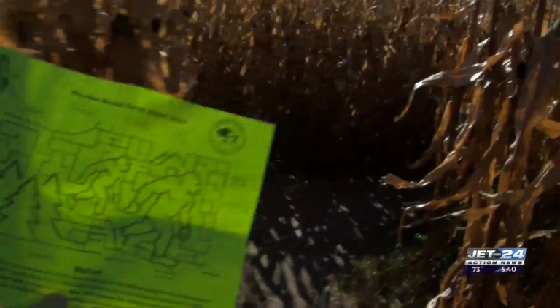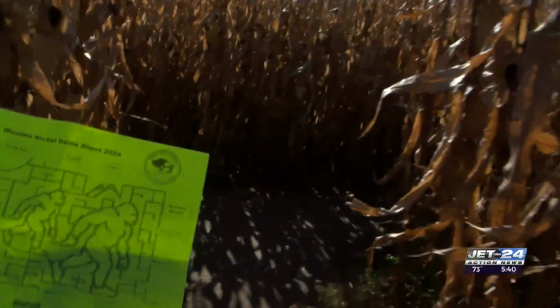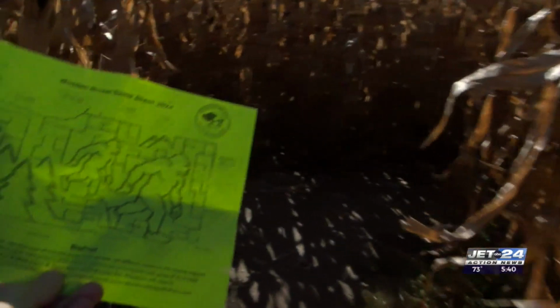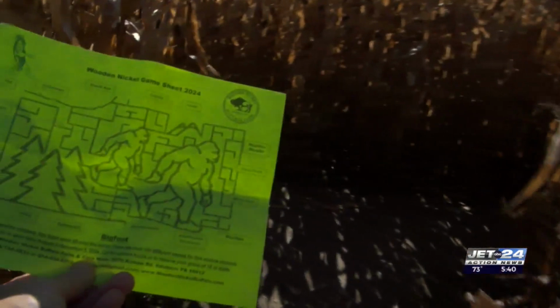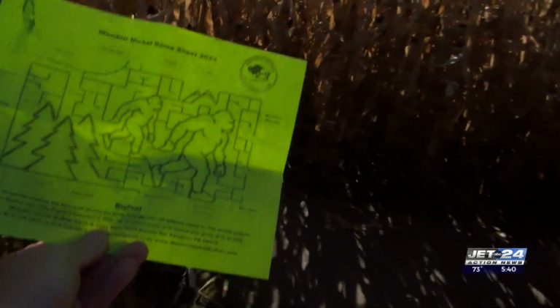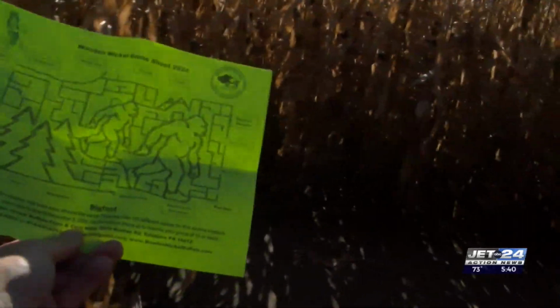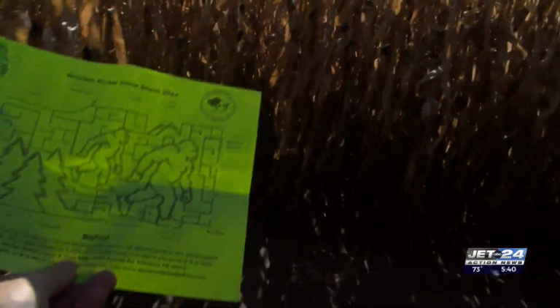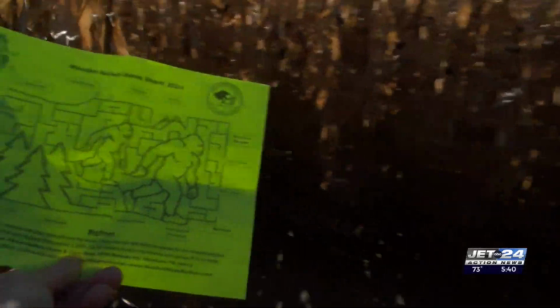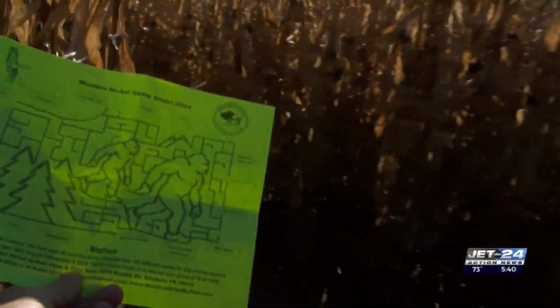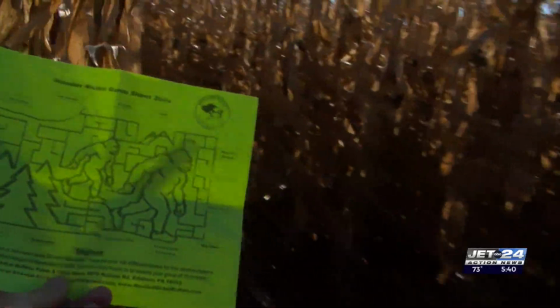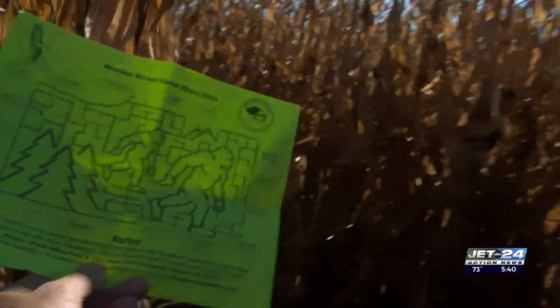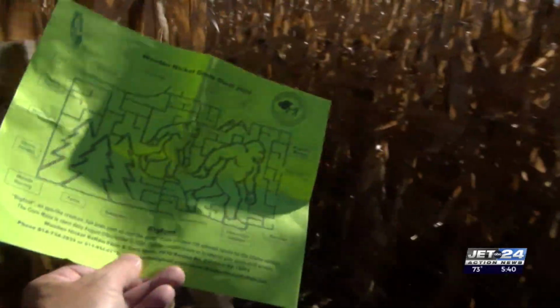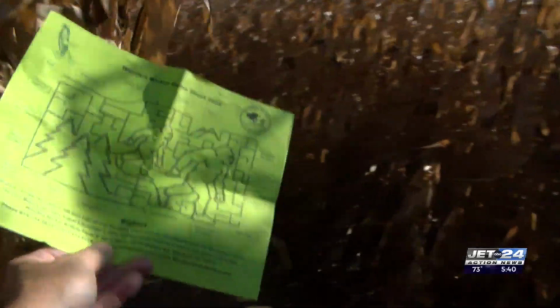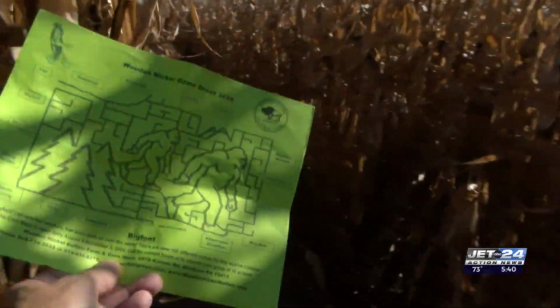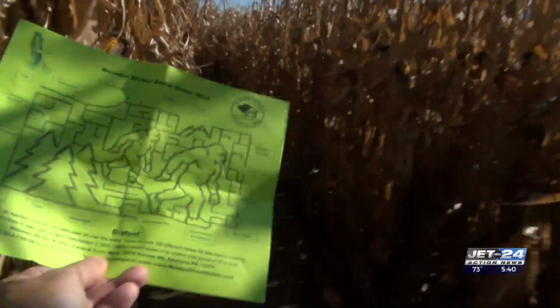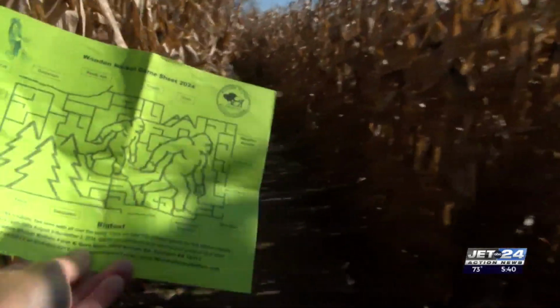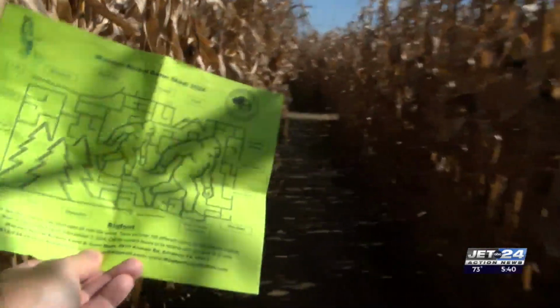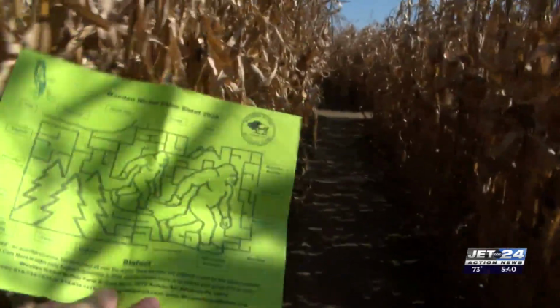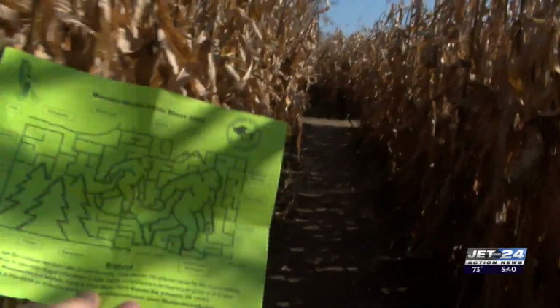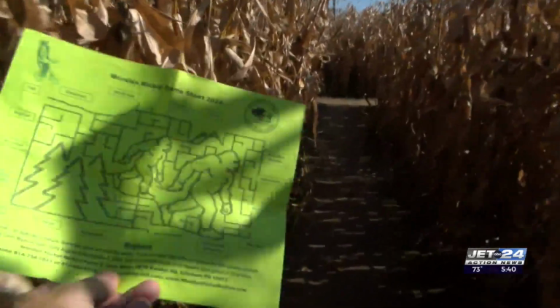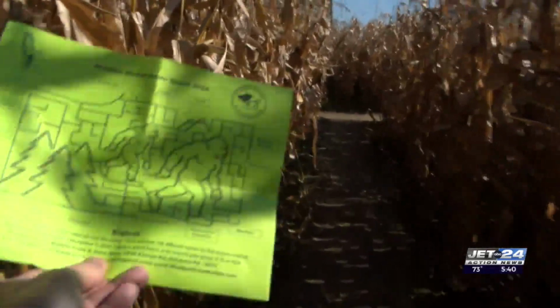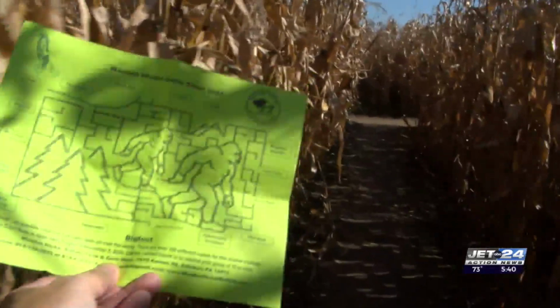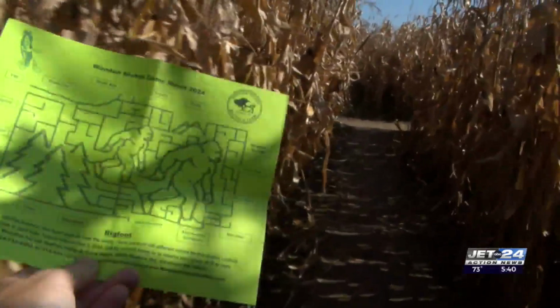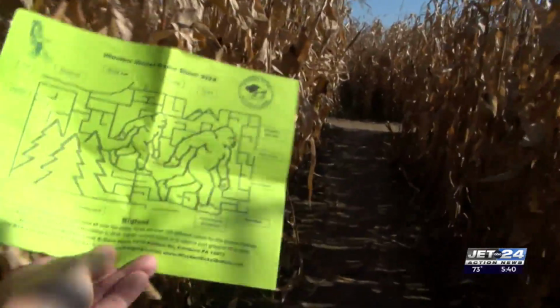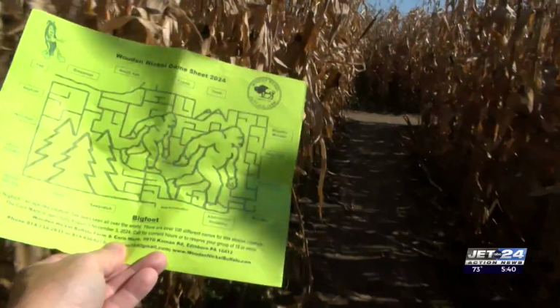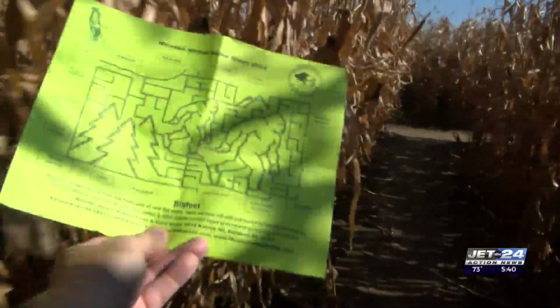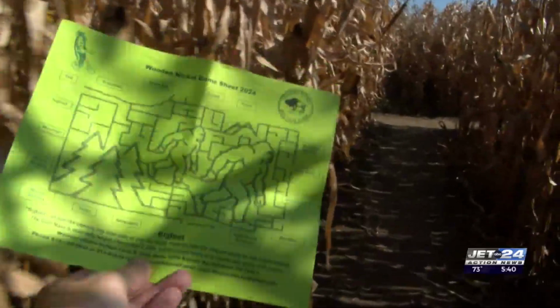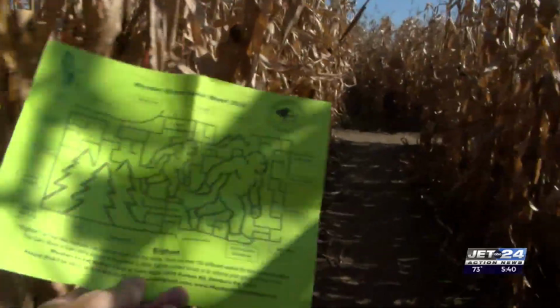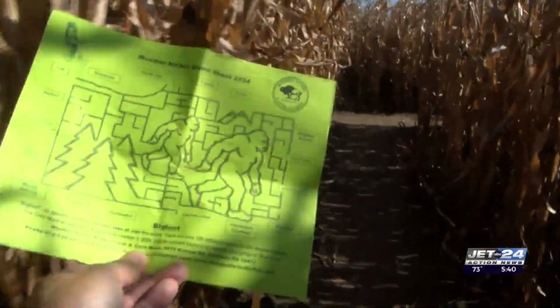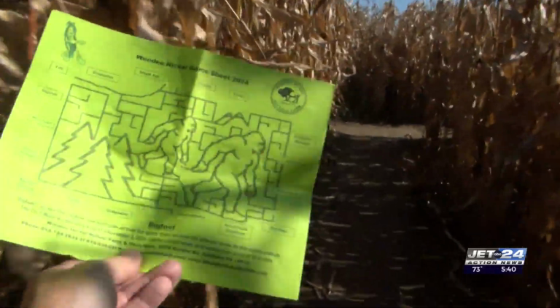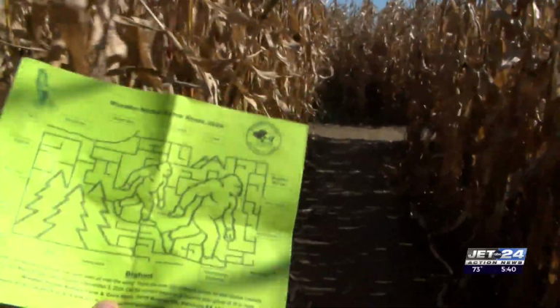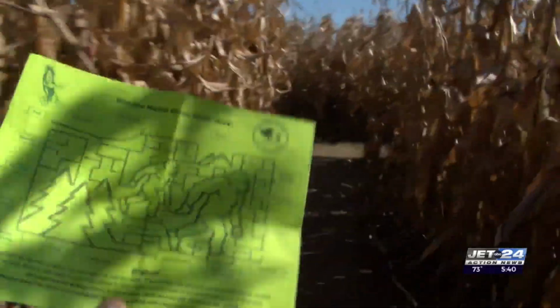The Comans use their own designs and cut the maze into the field themselves. The farm is located at 5970 Coman Road in Edinburgh.